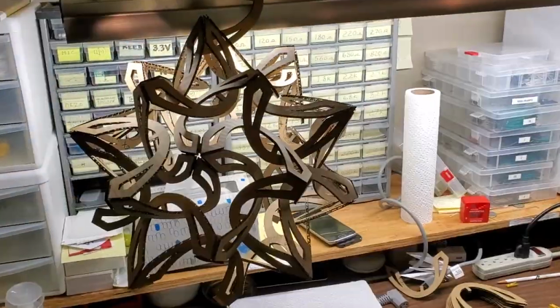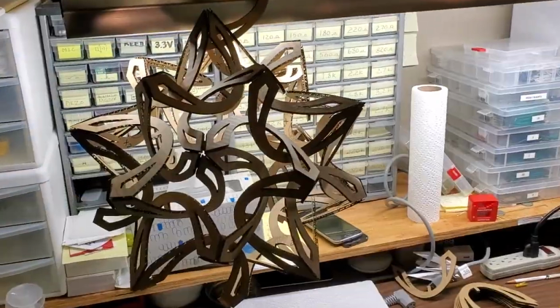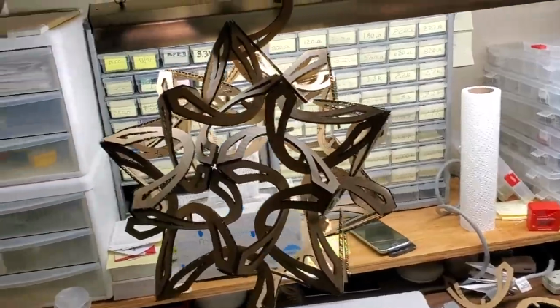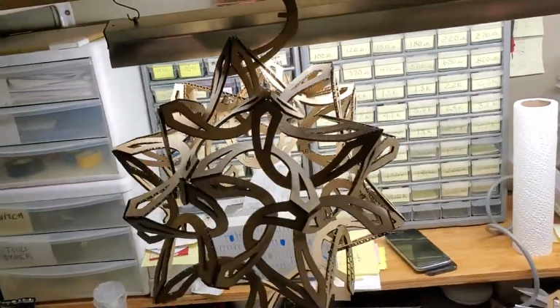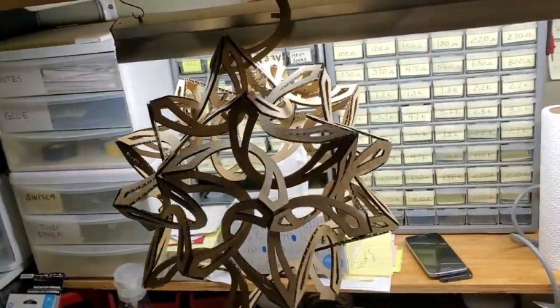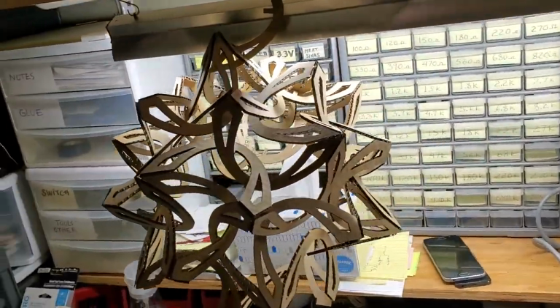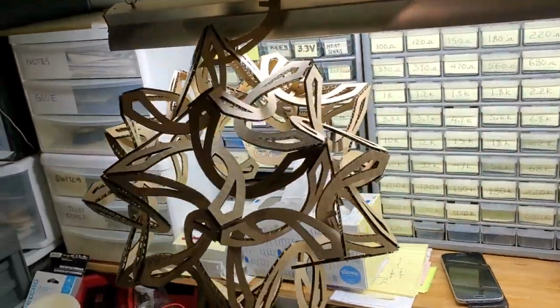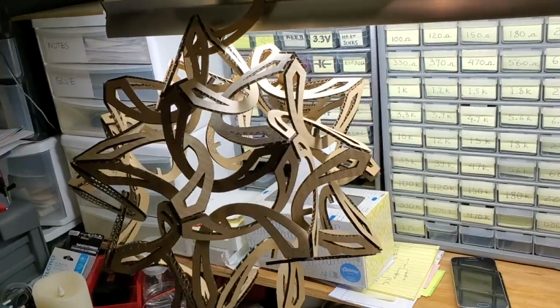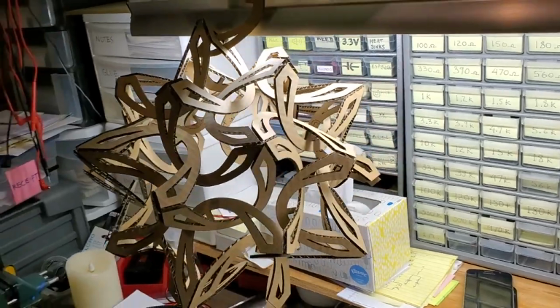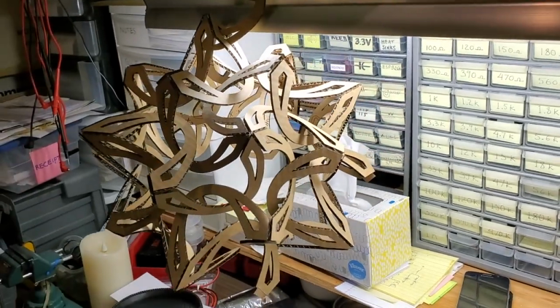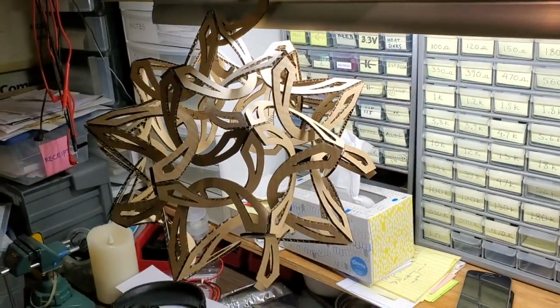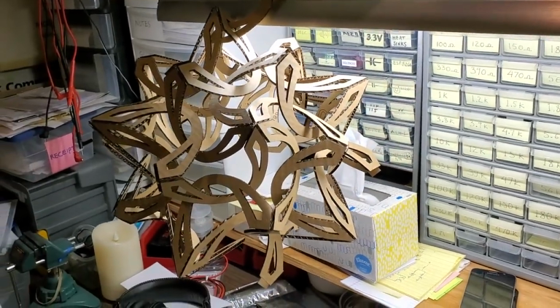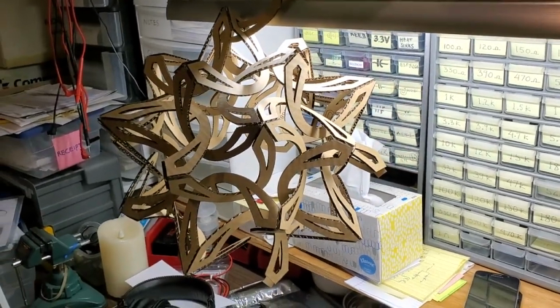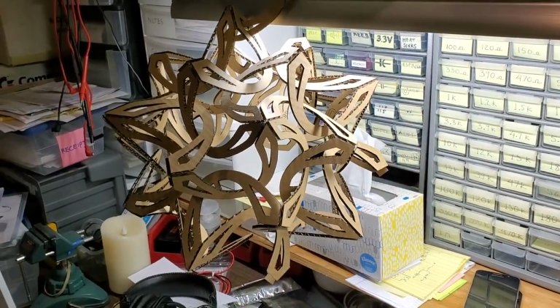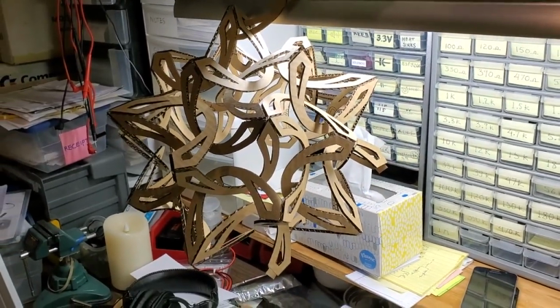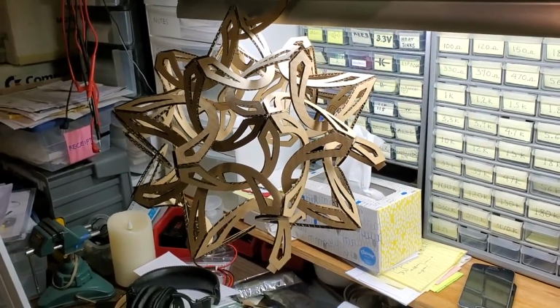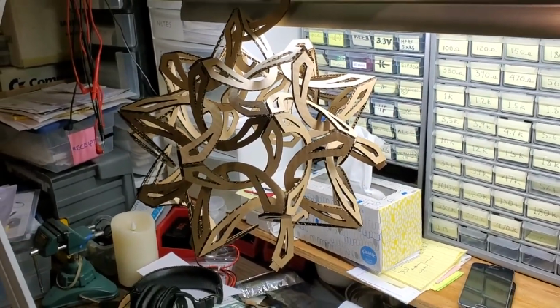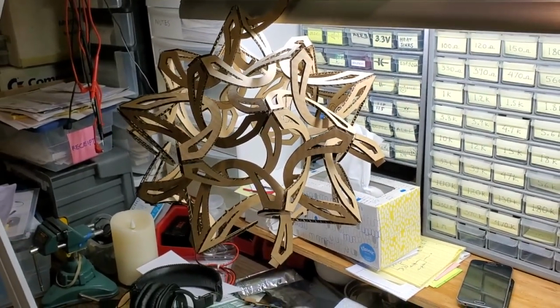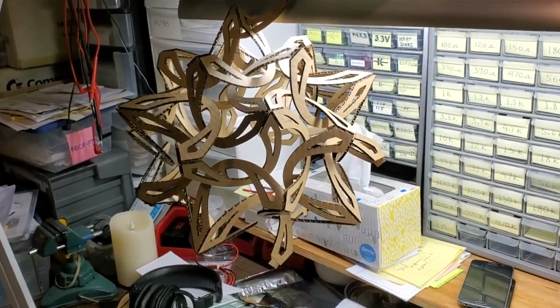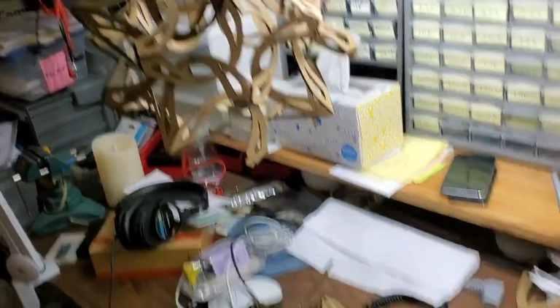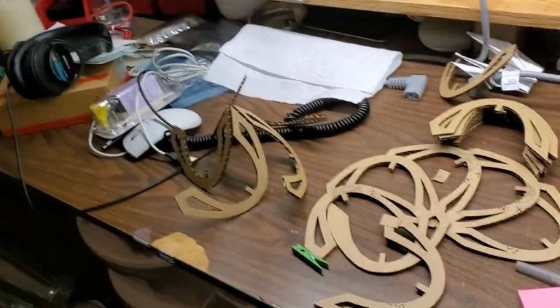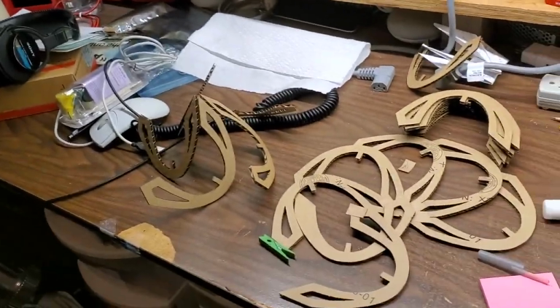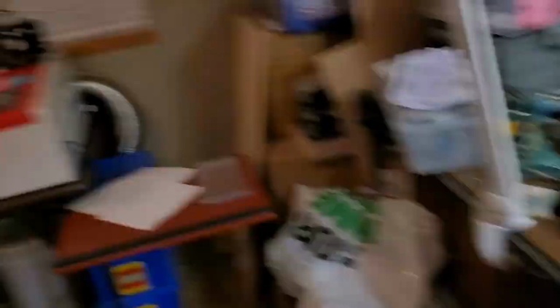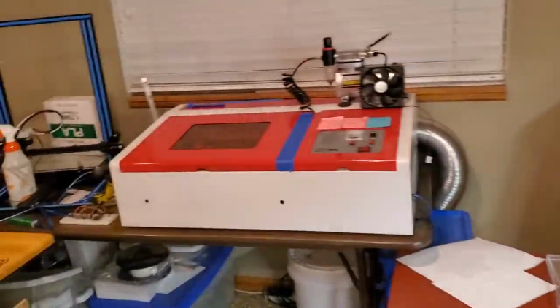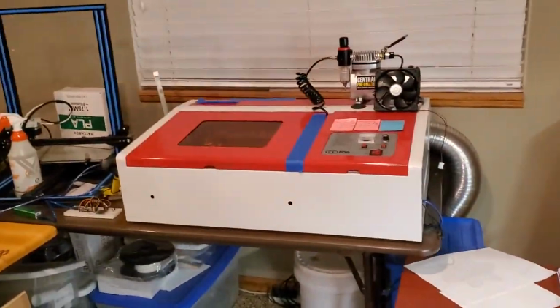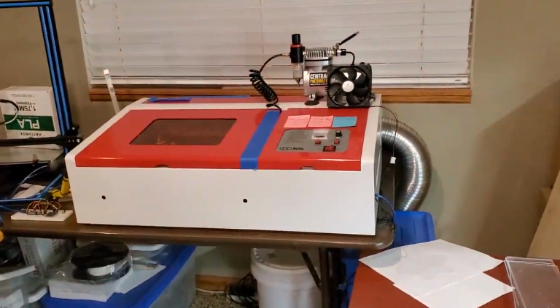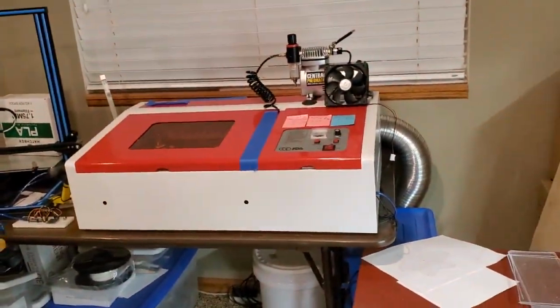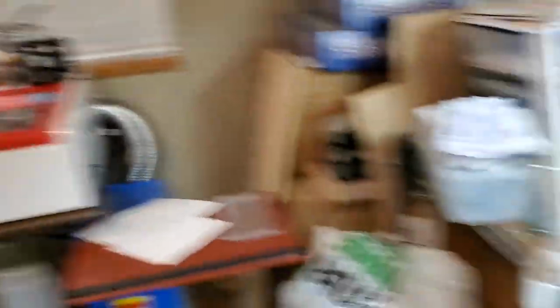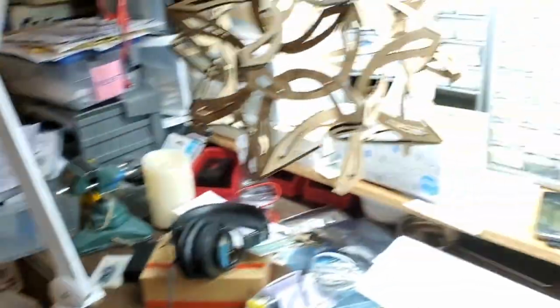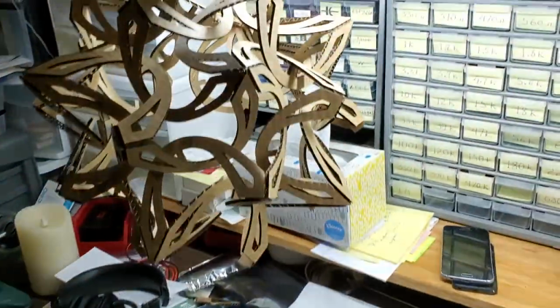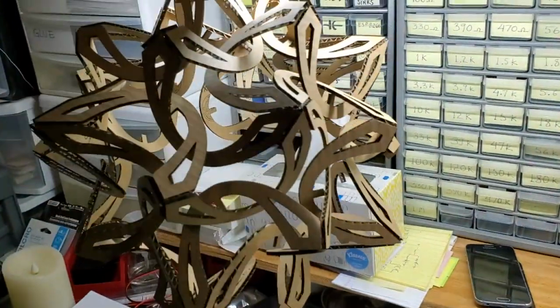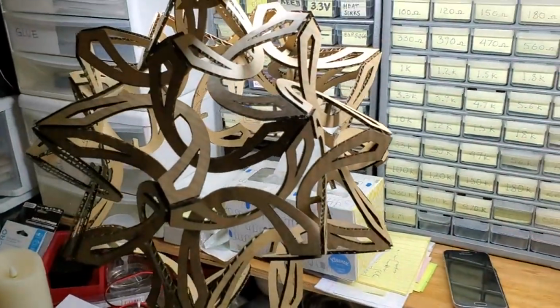So I just made this. It's not my own design — I got this from the internet. A guy named George Hart, a mathematician, shared the design. I've been laser cutting them using my laser cutter over there and I was building them.